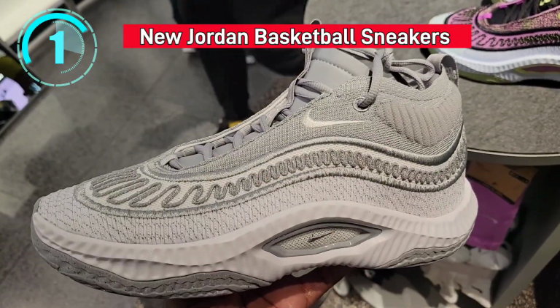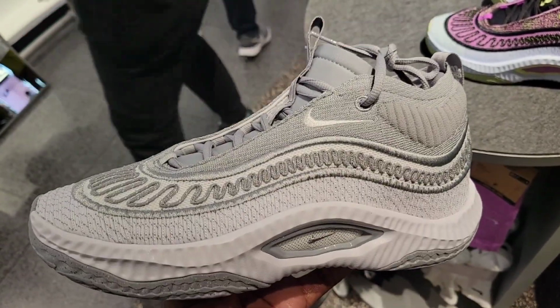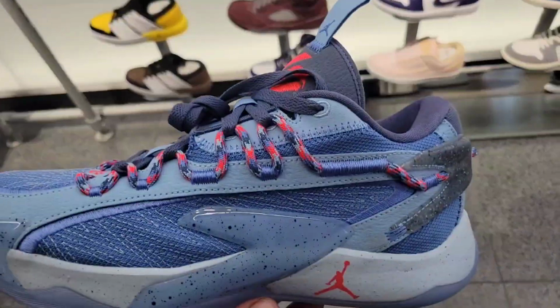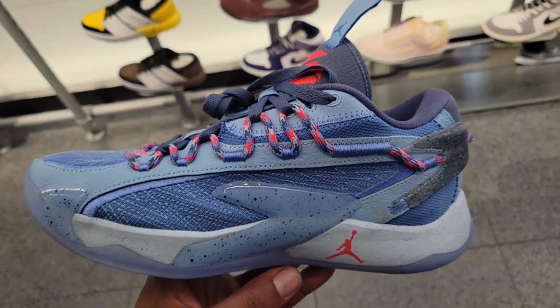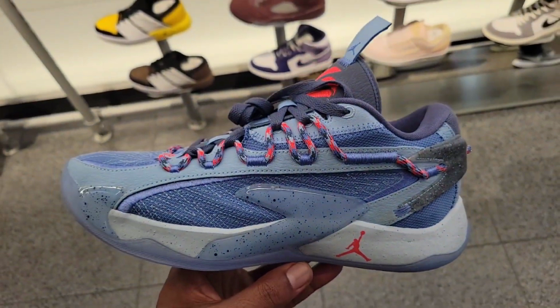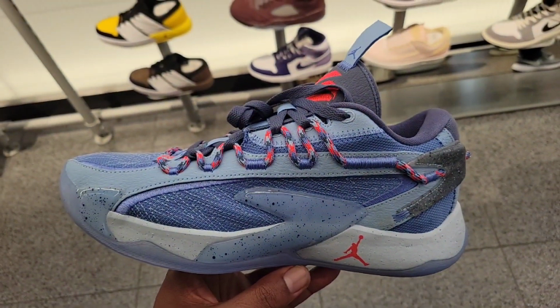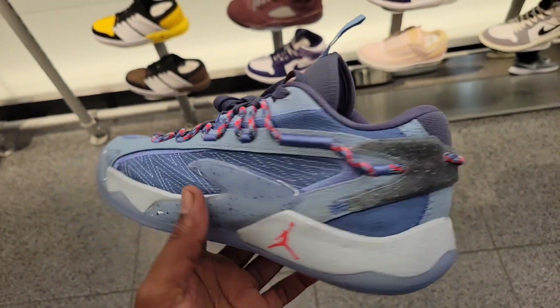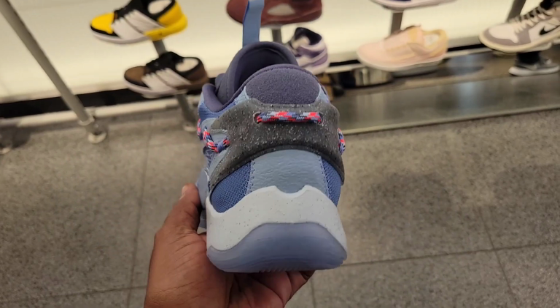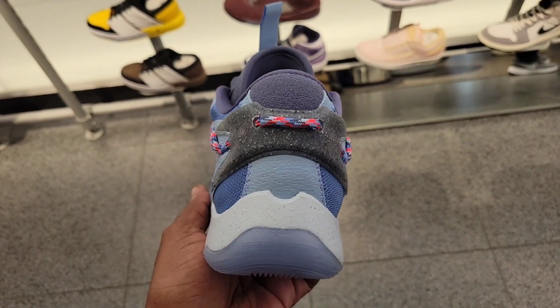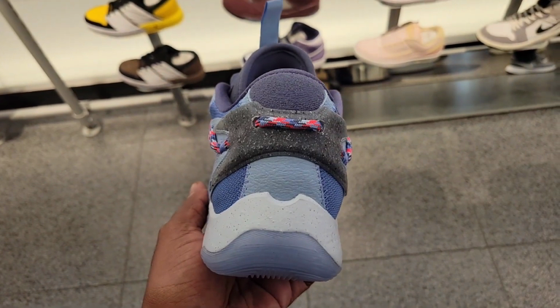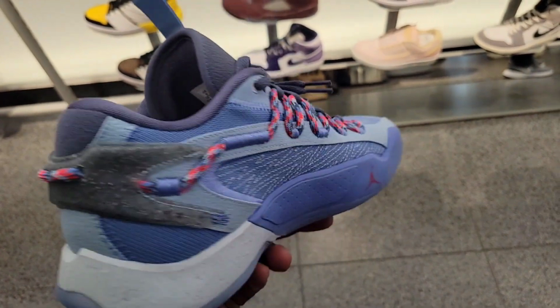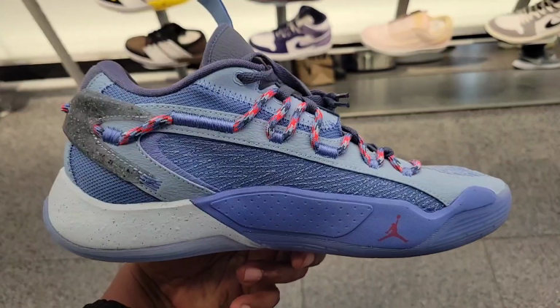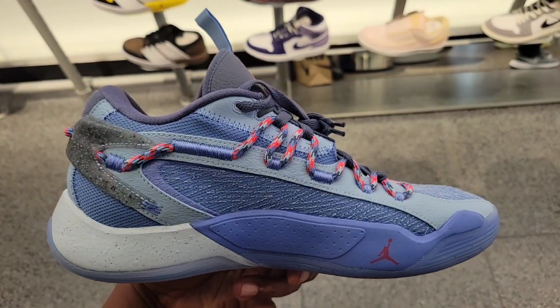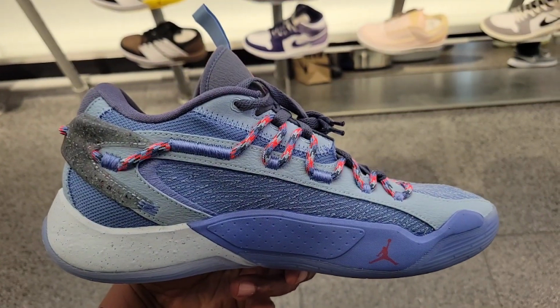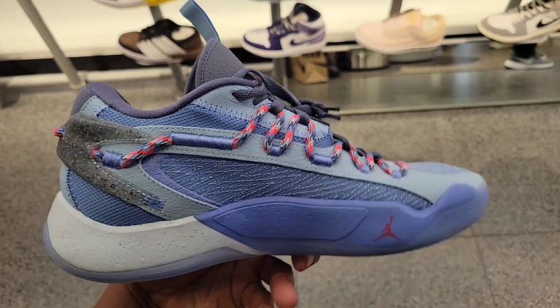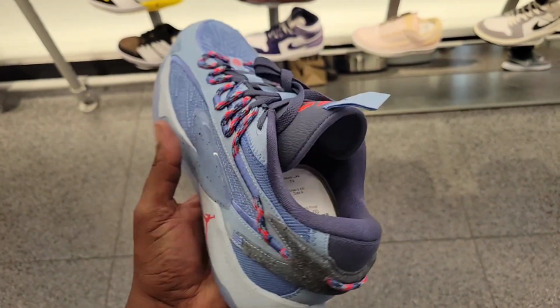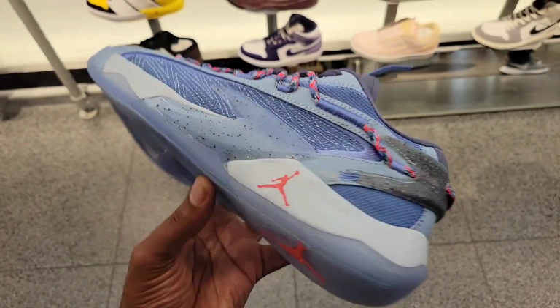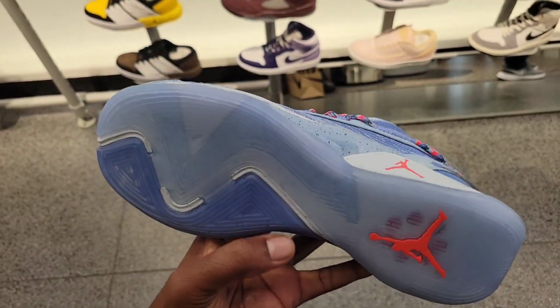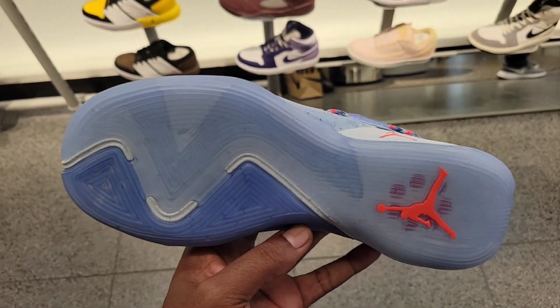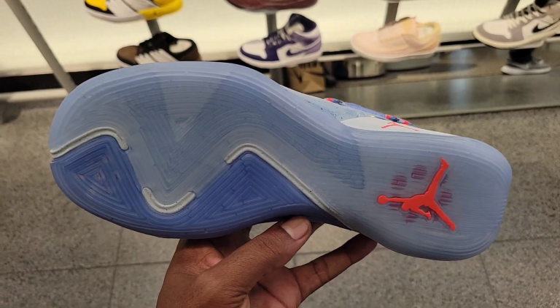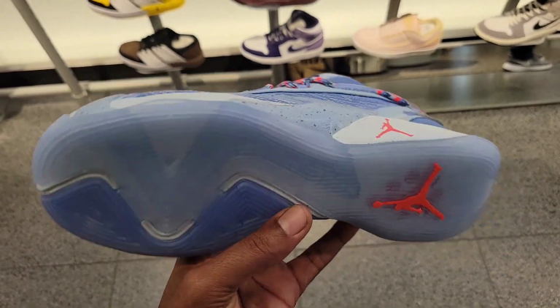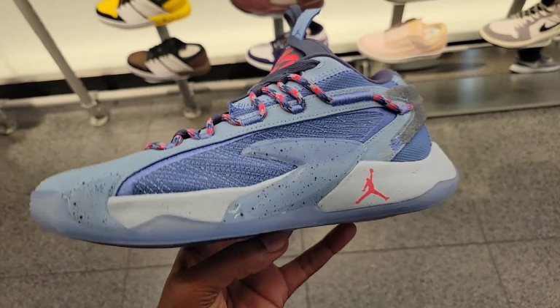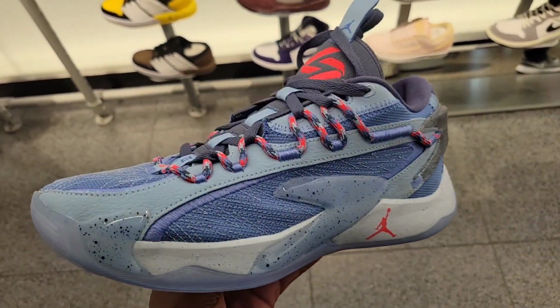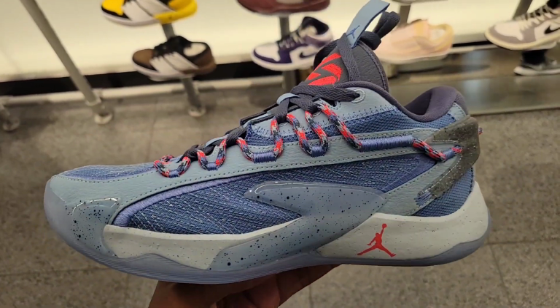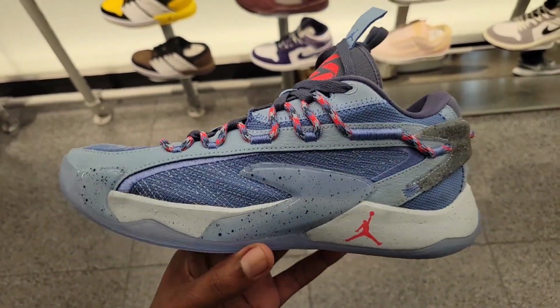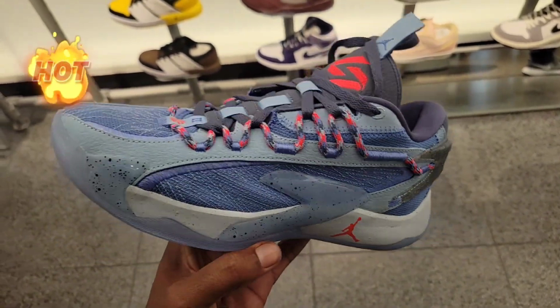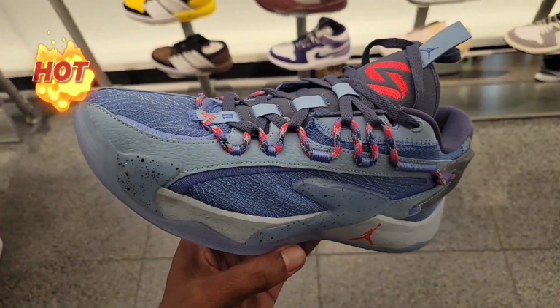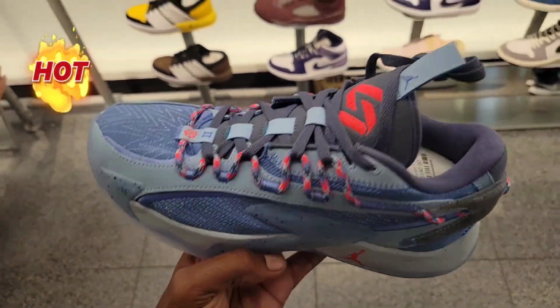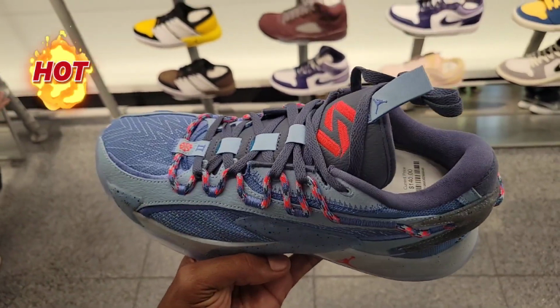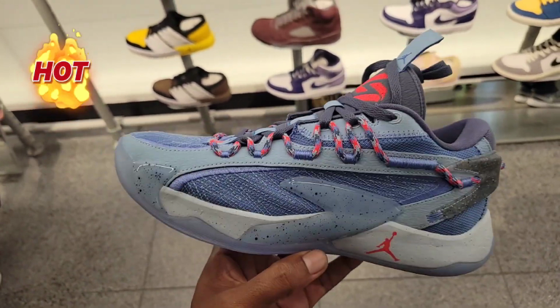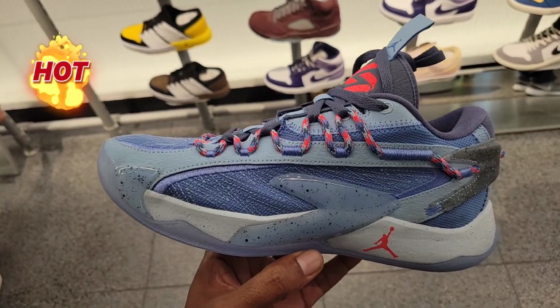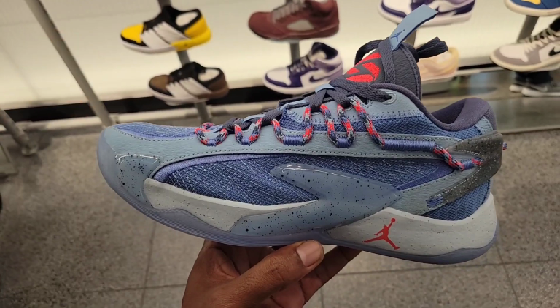Let me know what you guys think. The latest colorway of the Luka 2 — ridiculous. I think this is the best colorway so far of the Luka 2. The Nebula one is also fire. Let me know what you guys think about this — $140 on the retail.